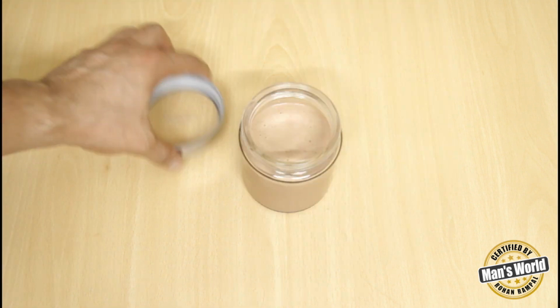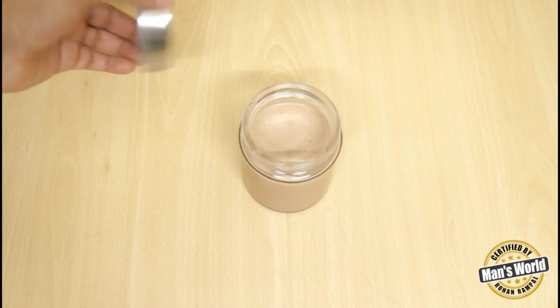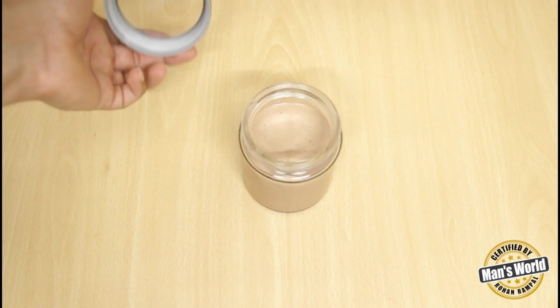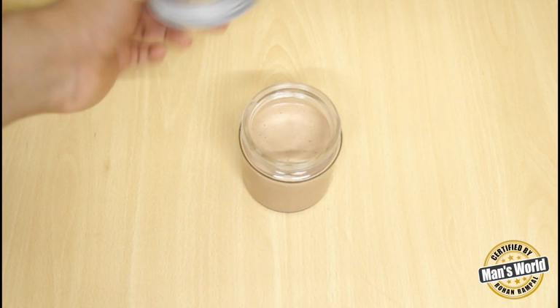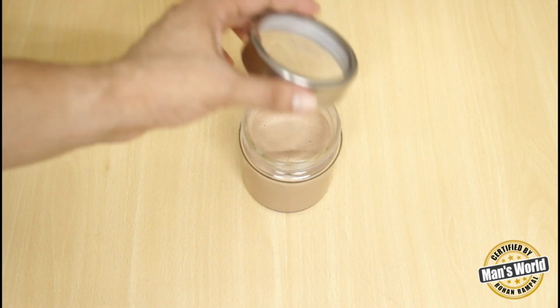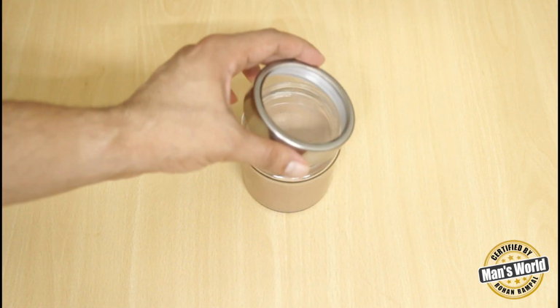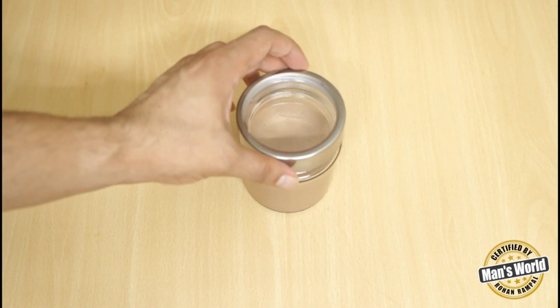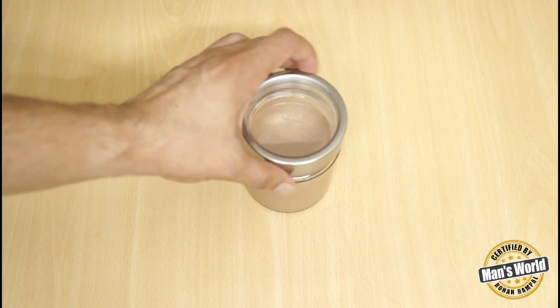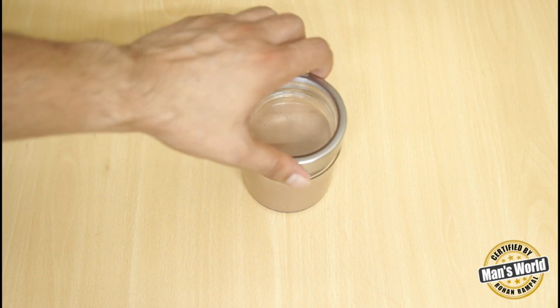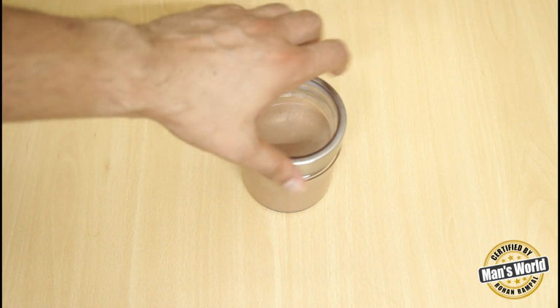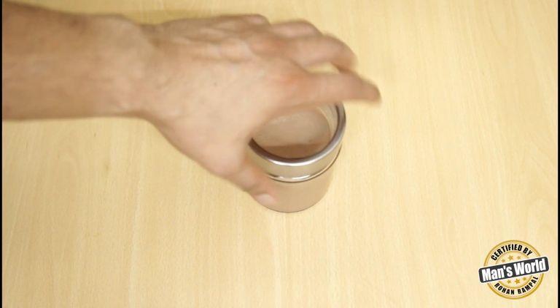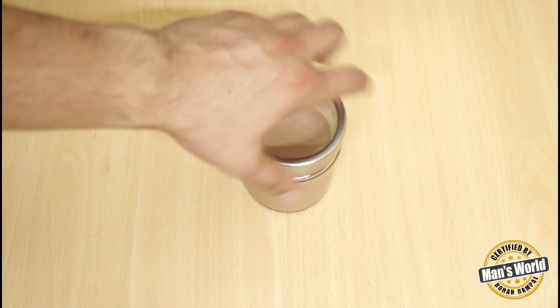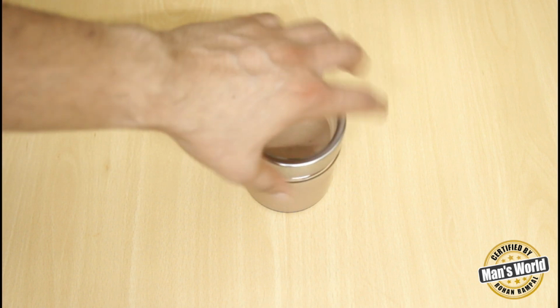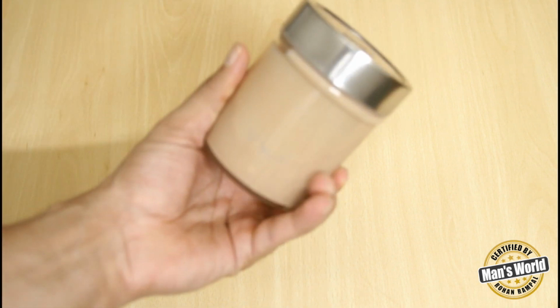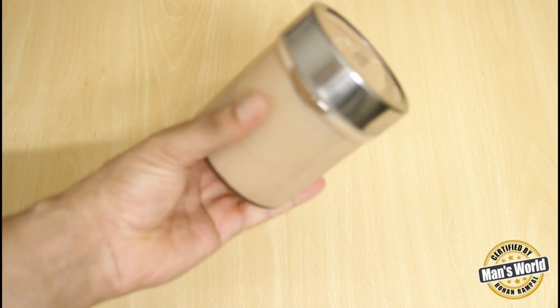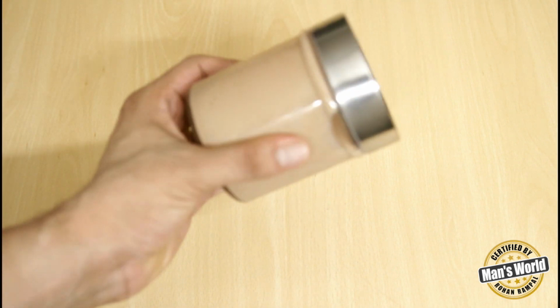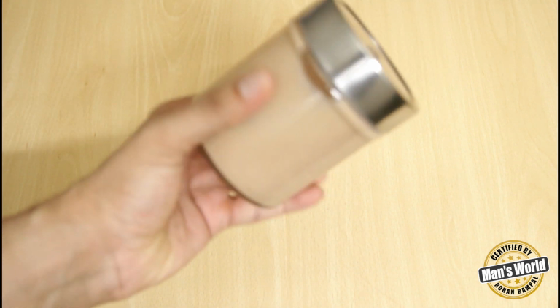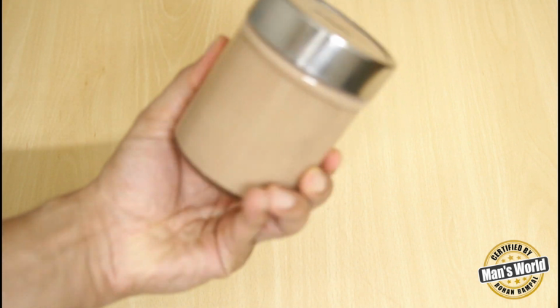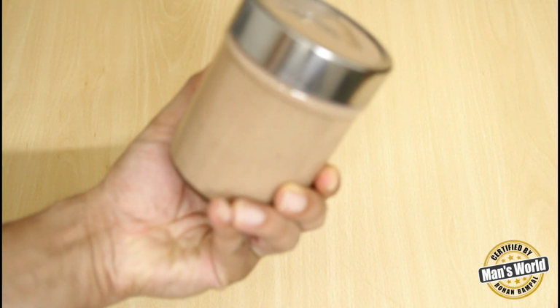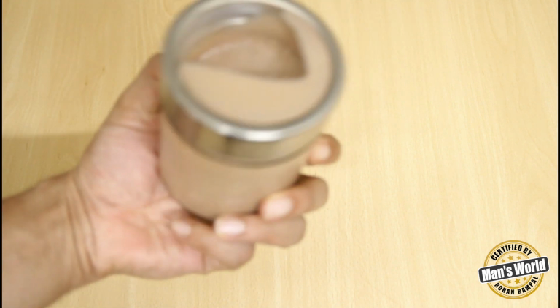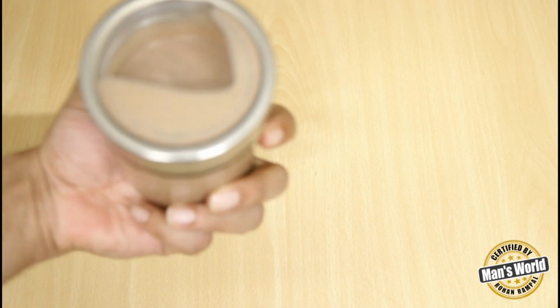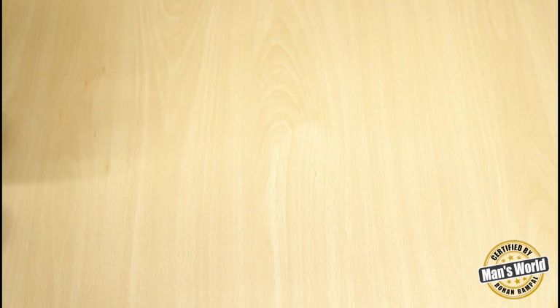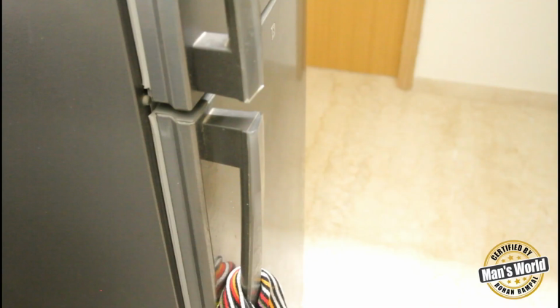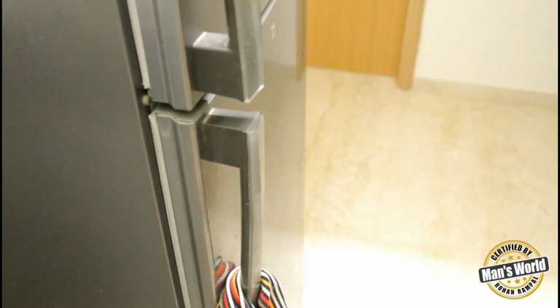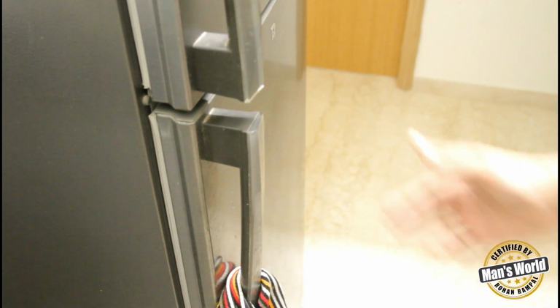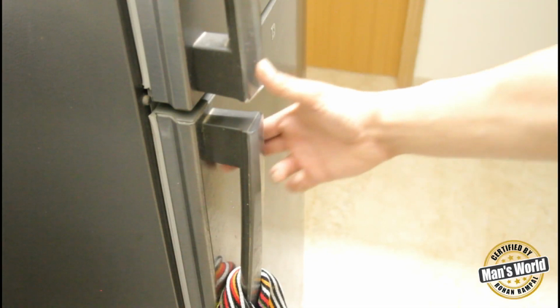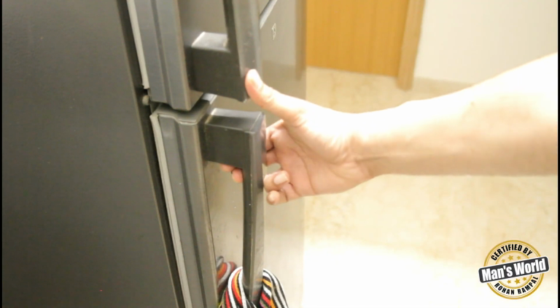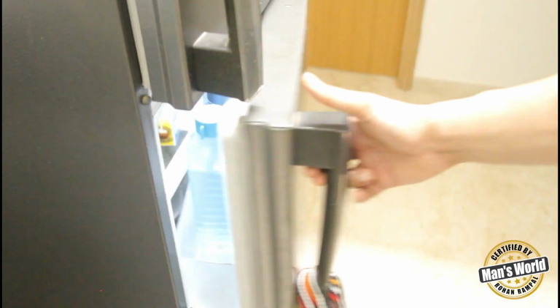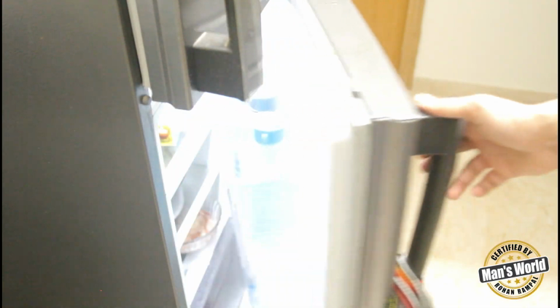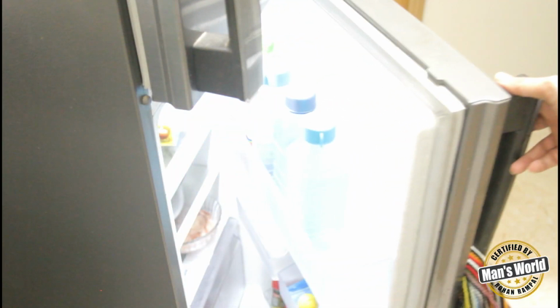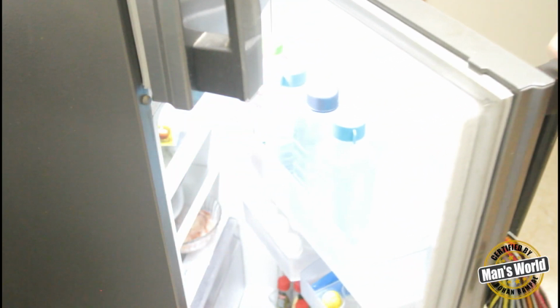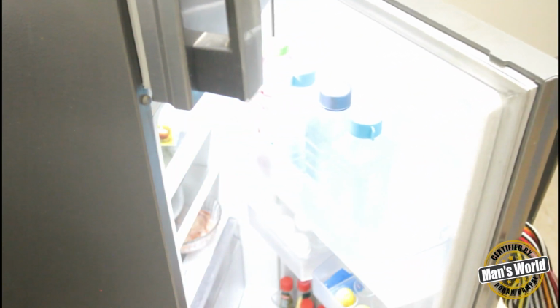After mixing all the ingredients, just make sure that there are no lumps in it. Transfer it into a transparent jar, refrigerate it throughout the night, and next morning it's all ready.